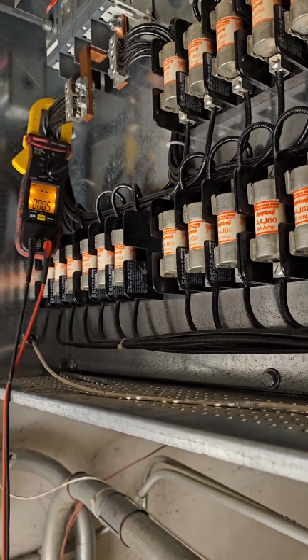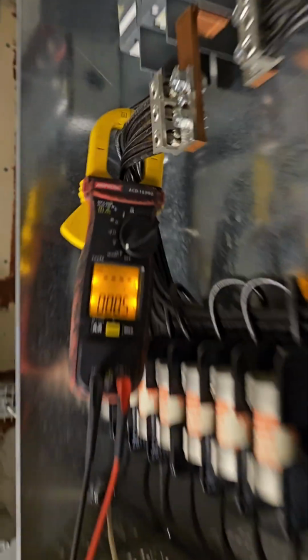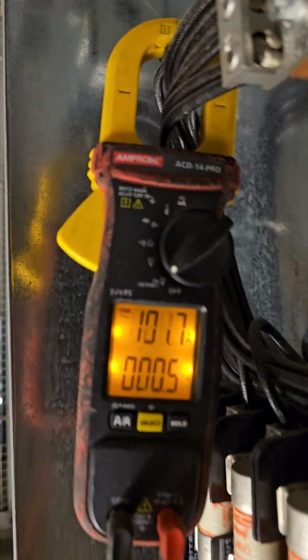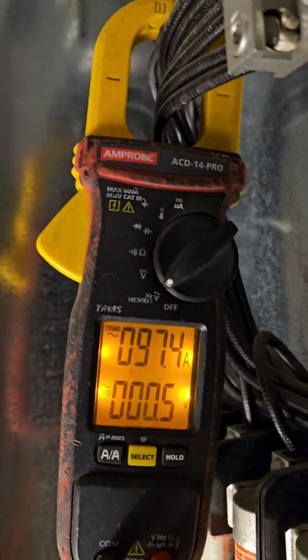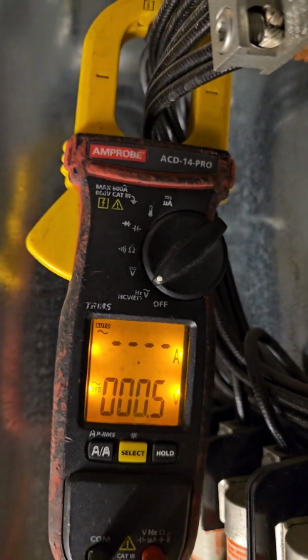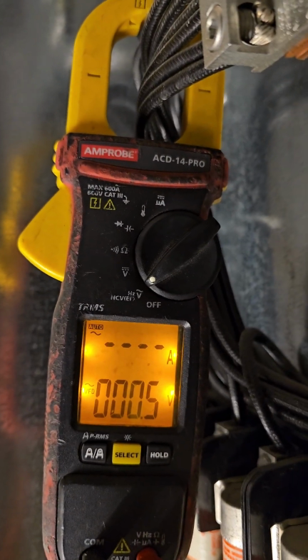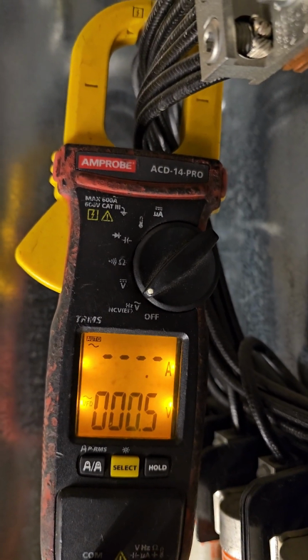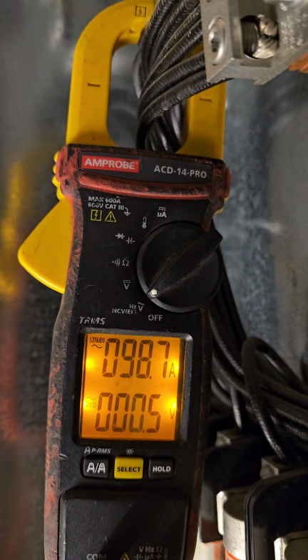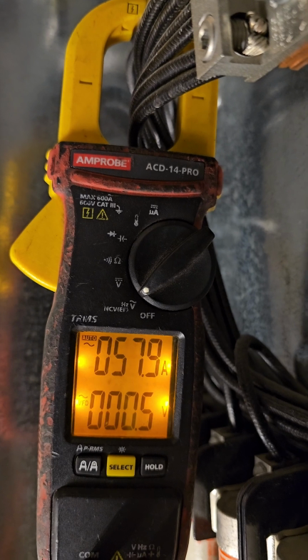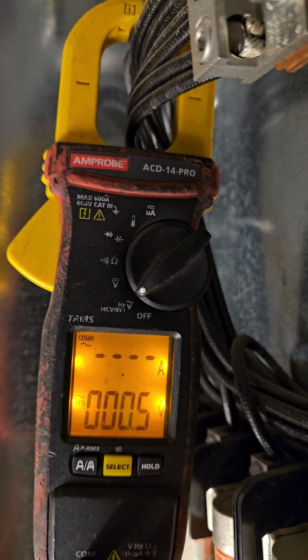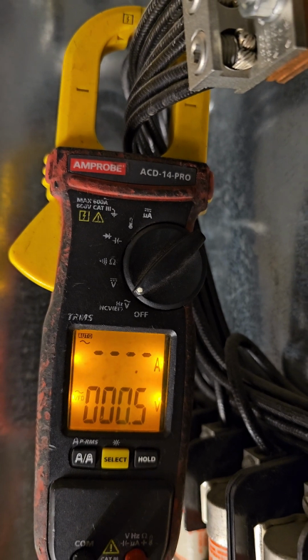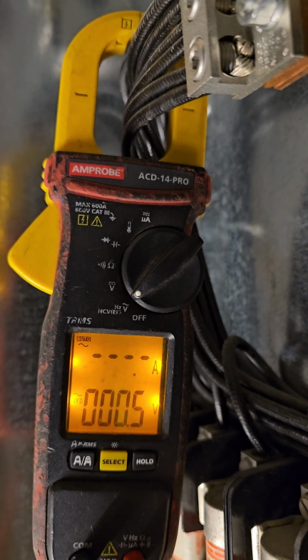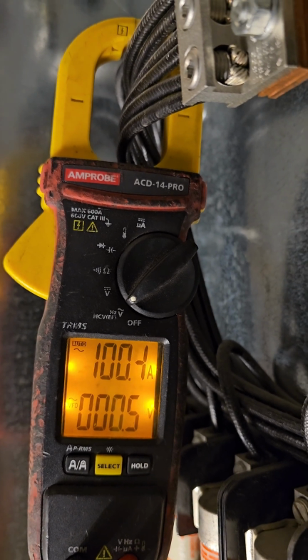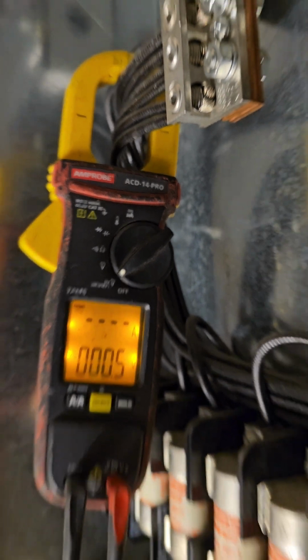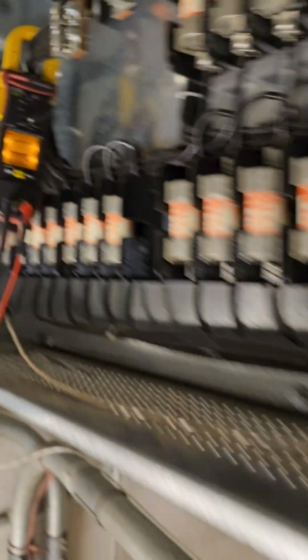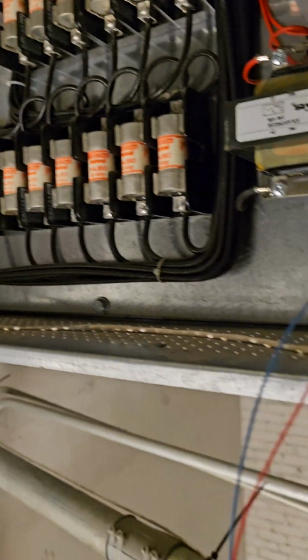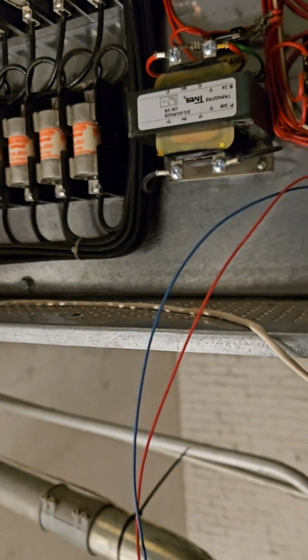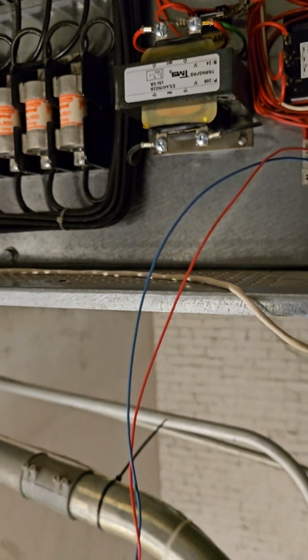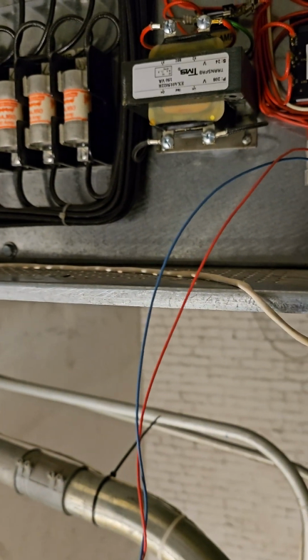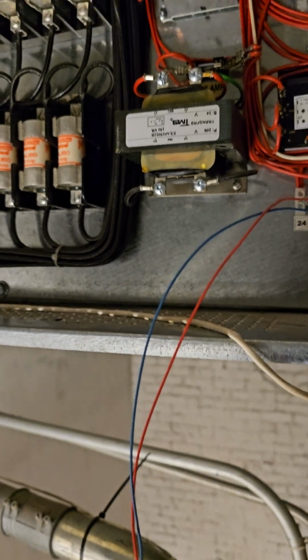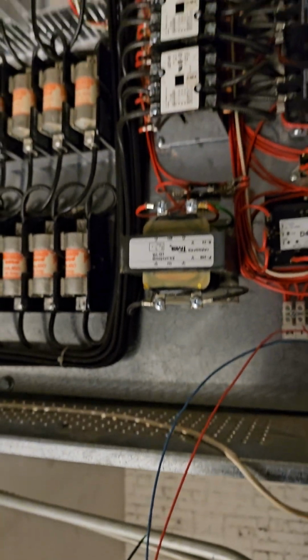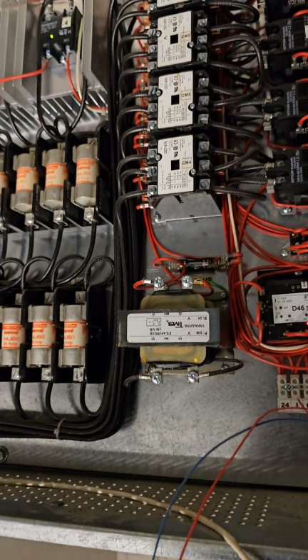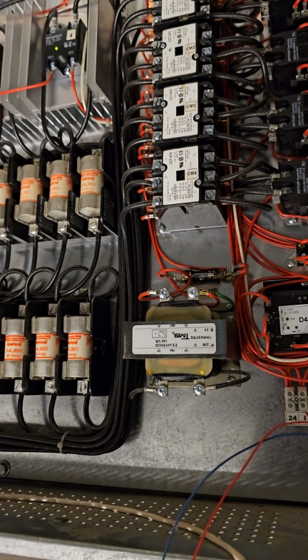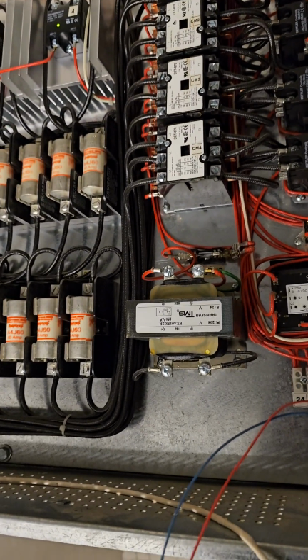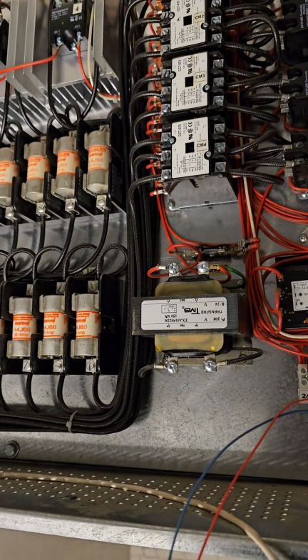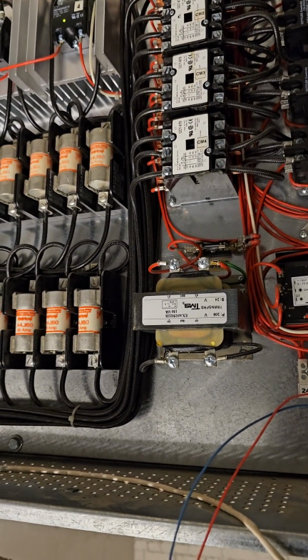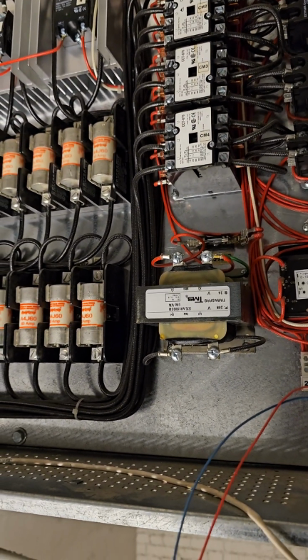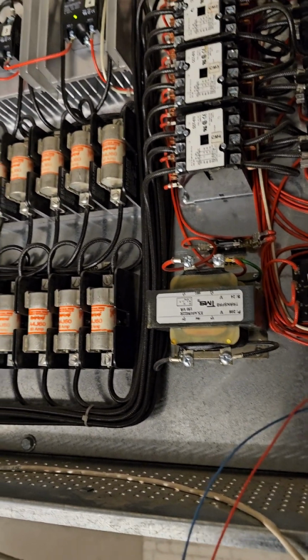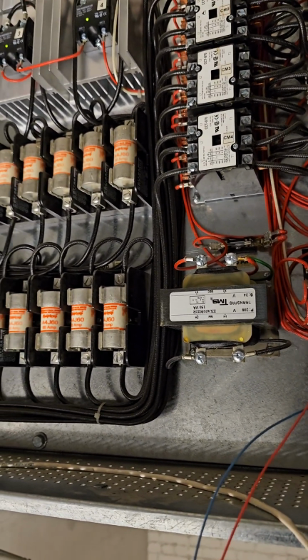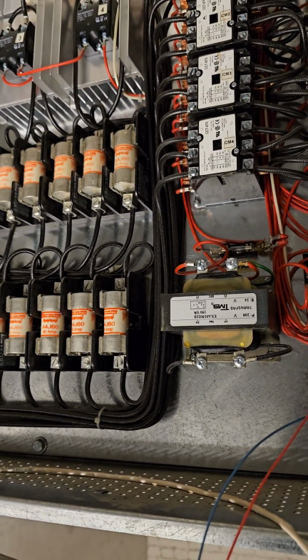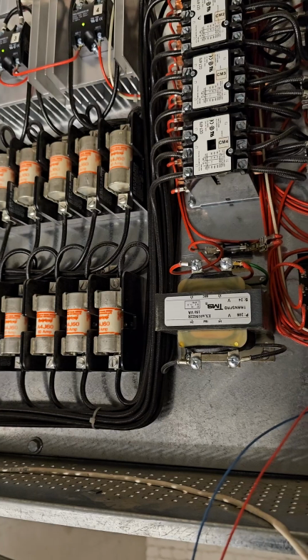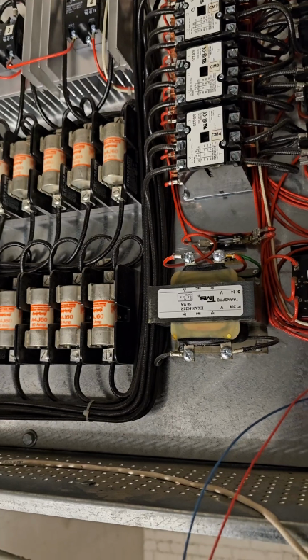Those are silicon controlled rectifiers. You see how the amperage is going up and down? Every time you see 100 amps, that means the SCRs are closed, so the heater is energized — it's doing on and off.